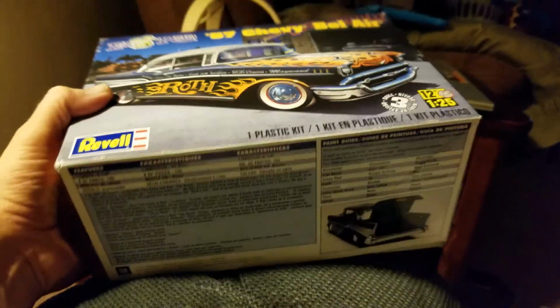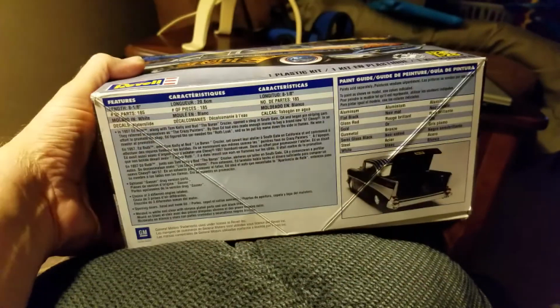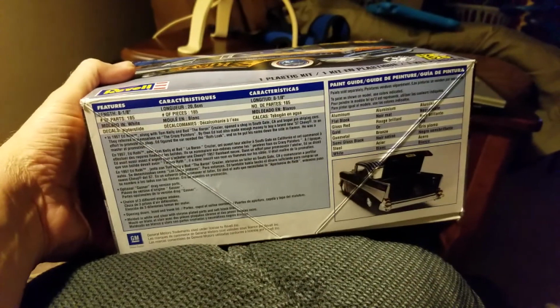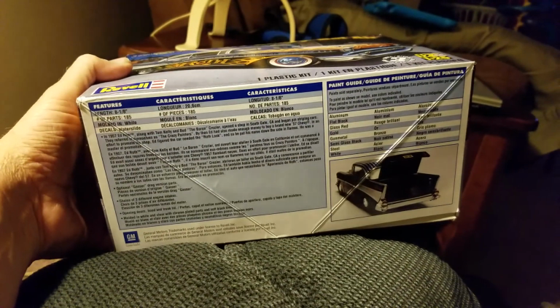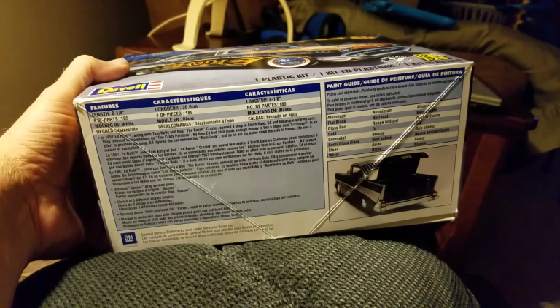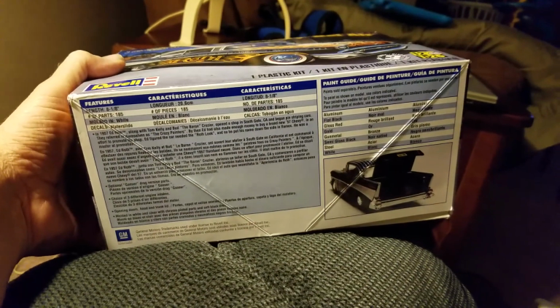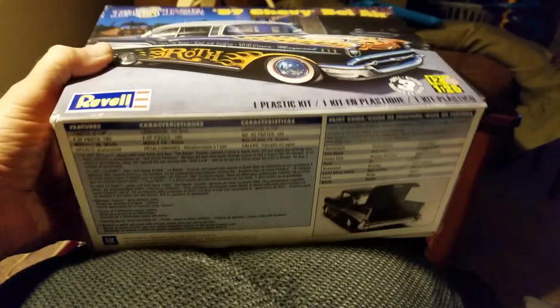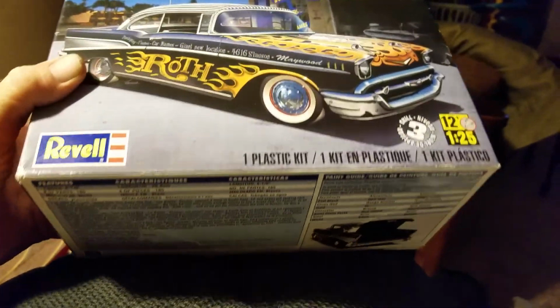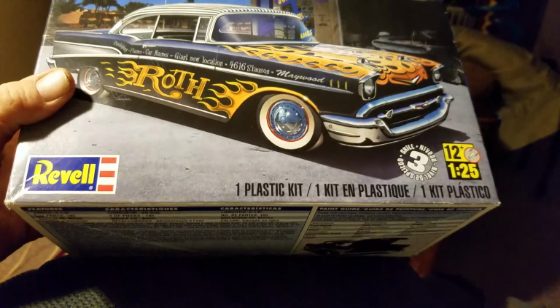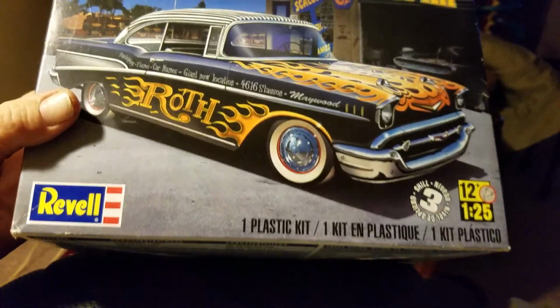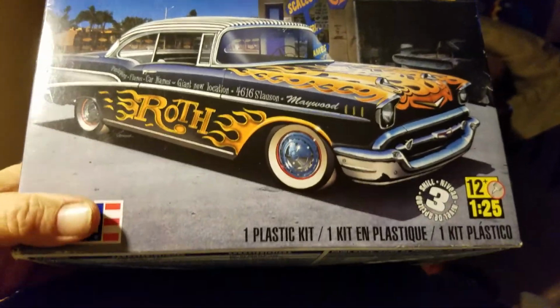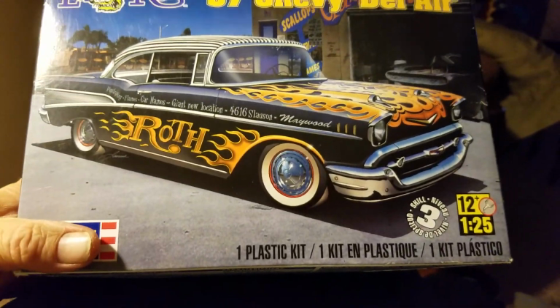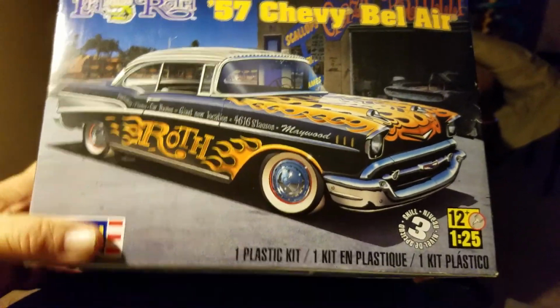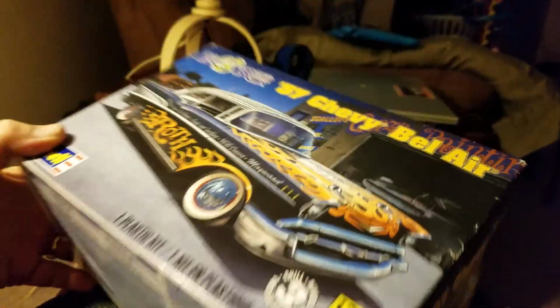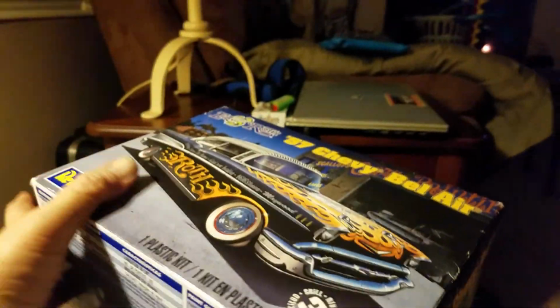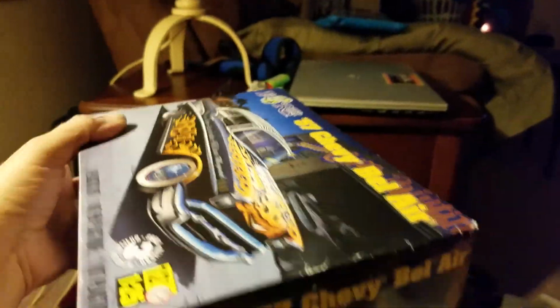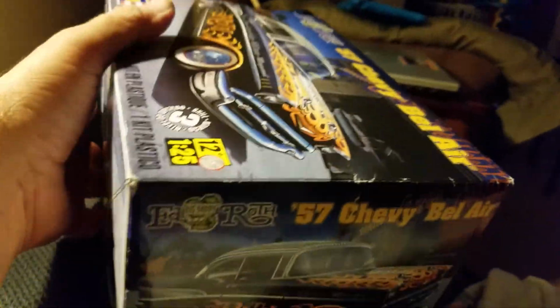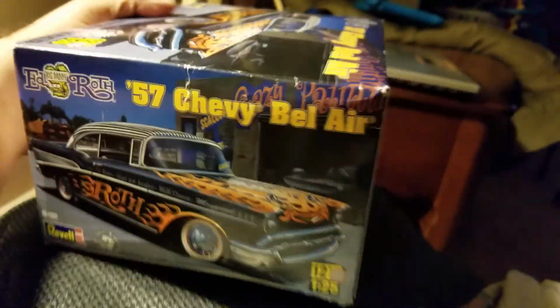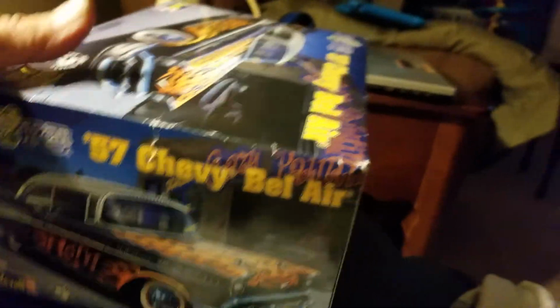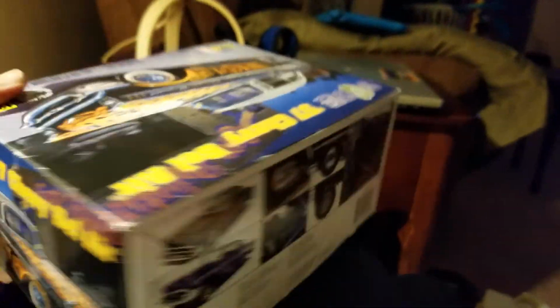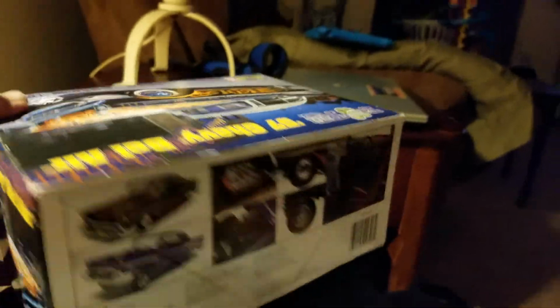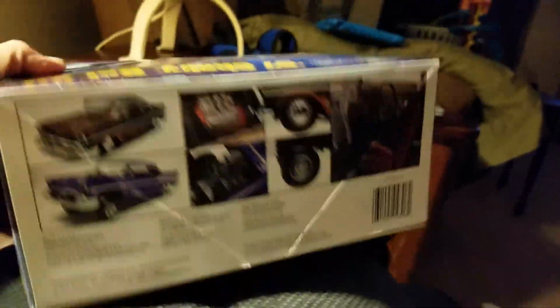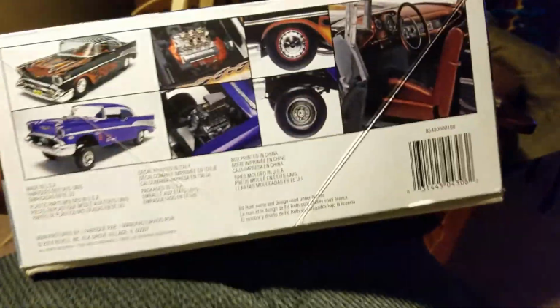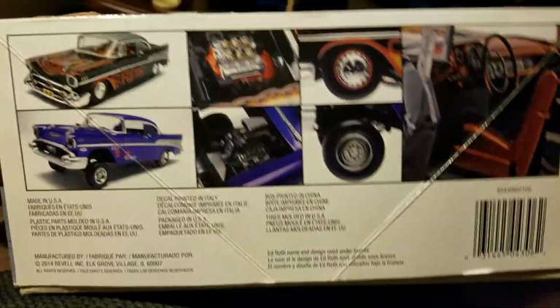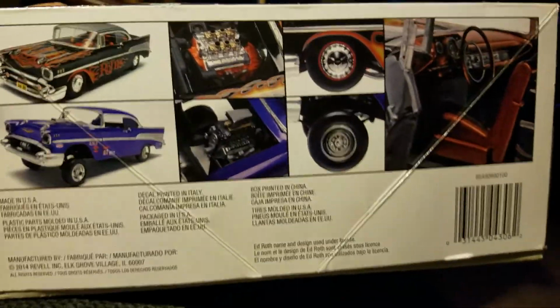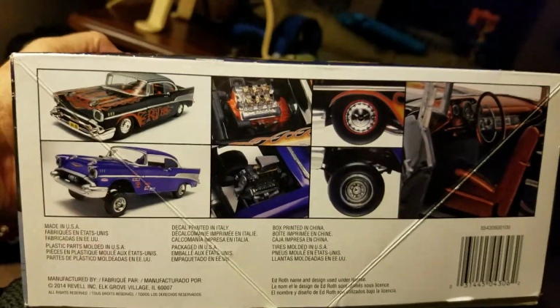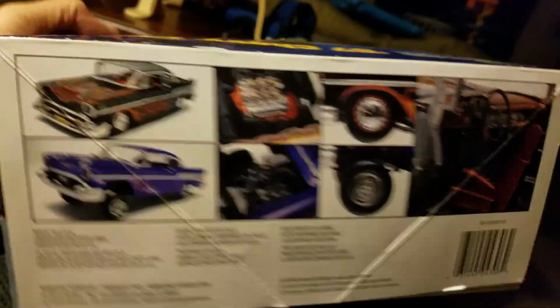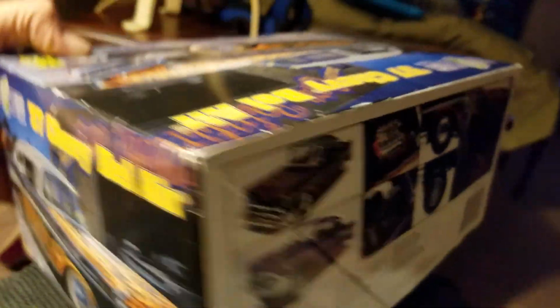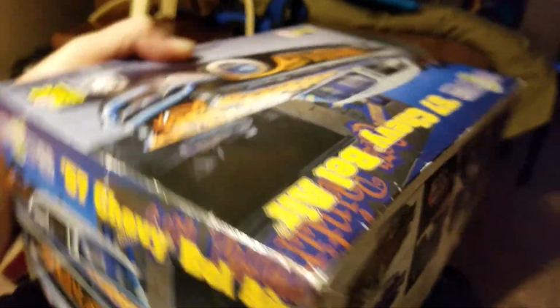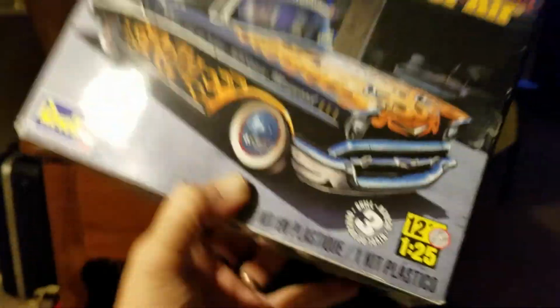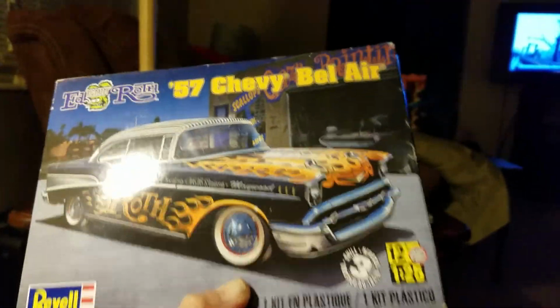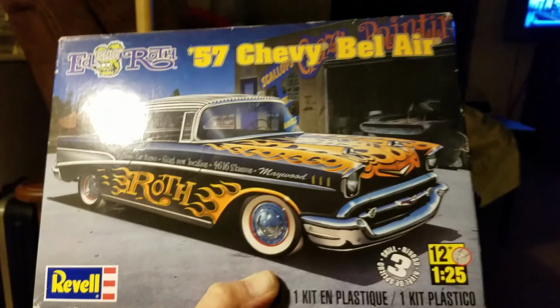For the Chevy Cheeseburger Gasser build-off — or build-whatever, I don't know if it's a contest, but whatever — I'm going to do a 57 Chevy Gasser, good old classic.